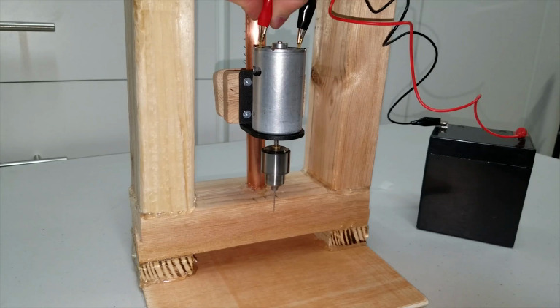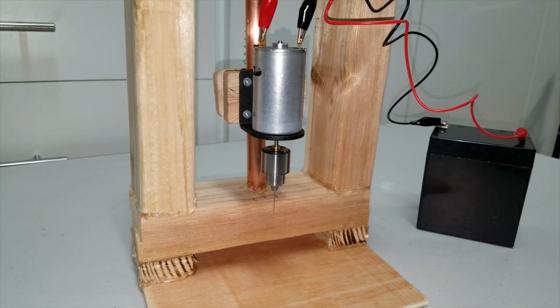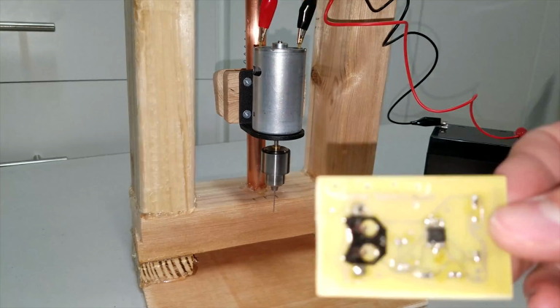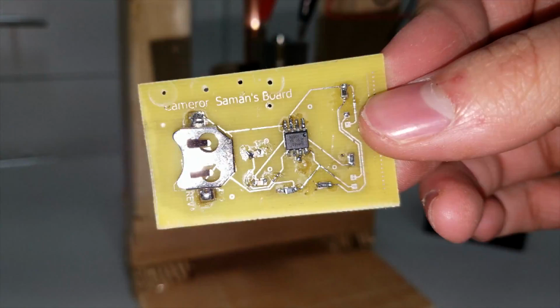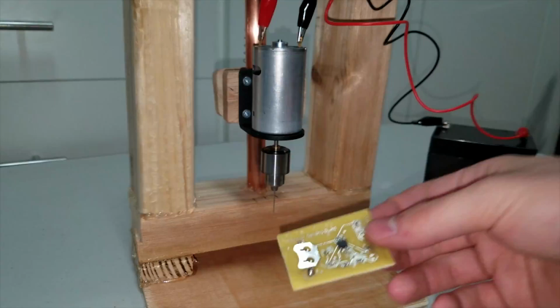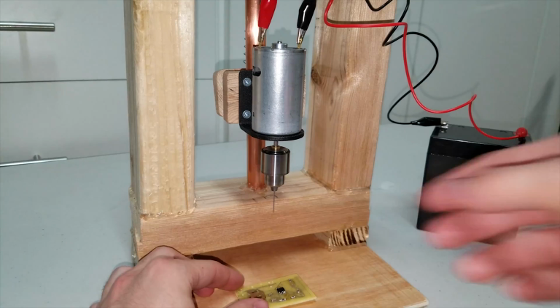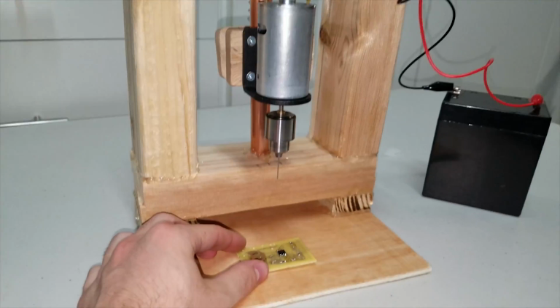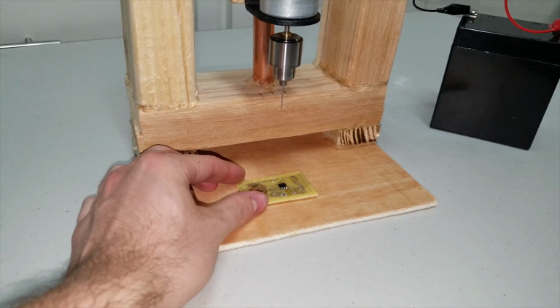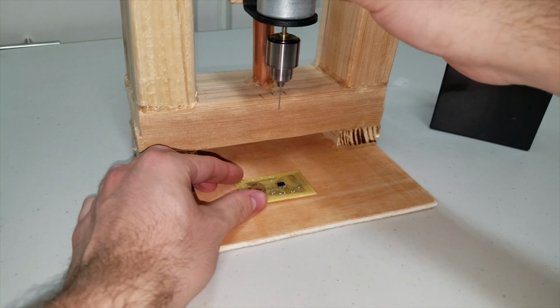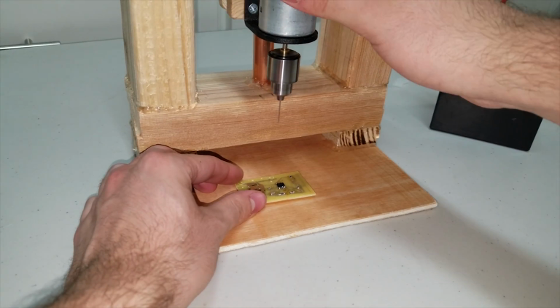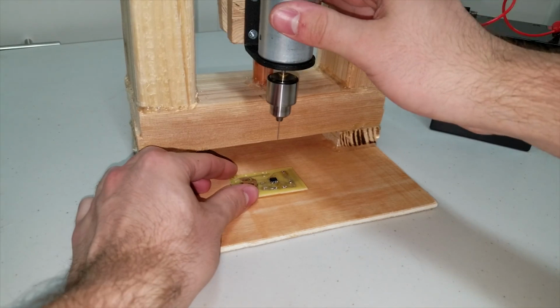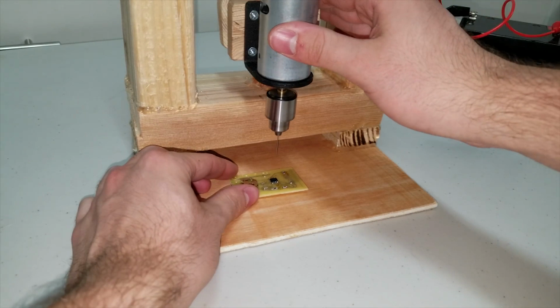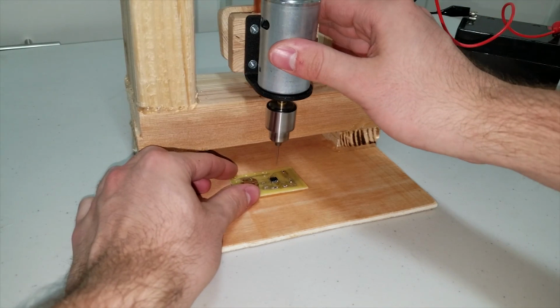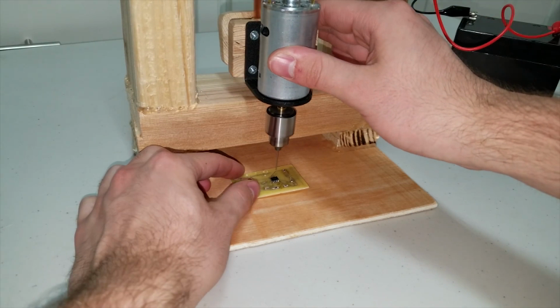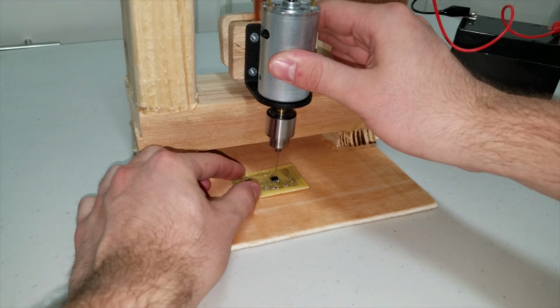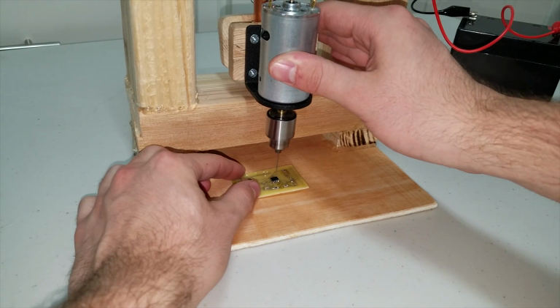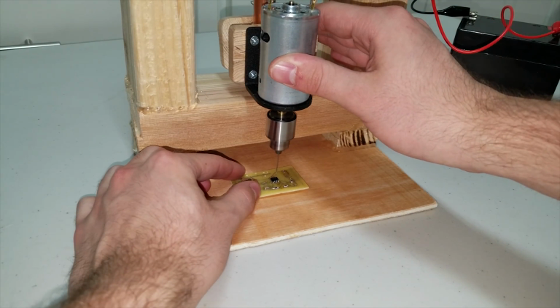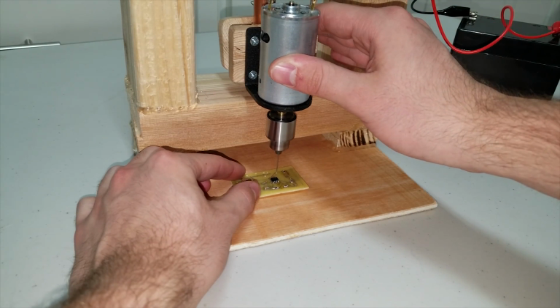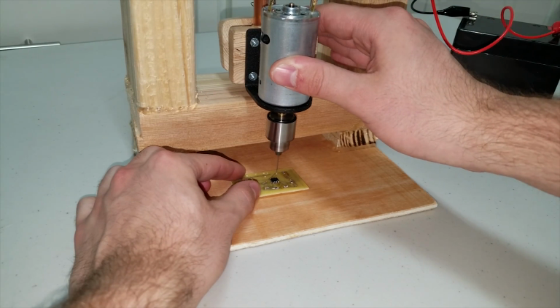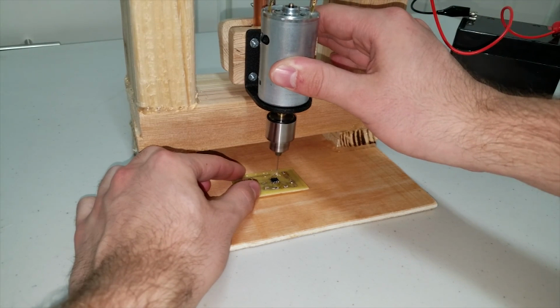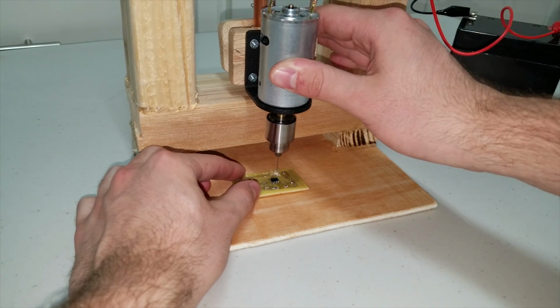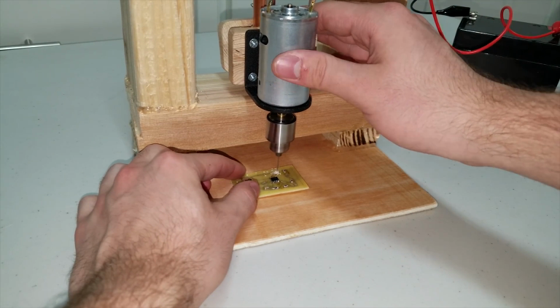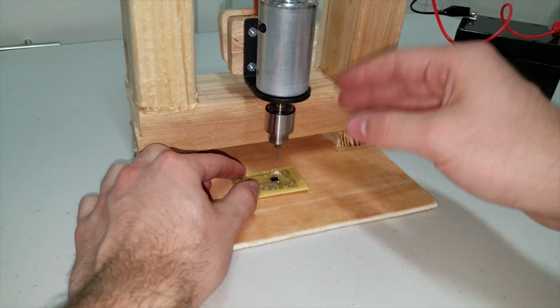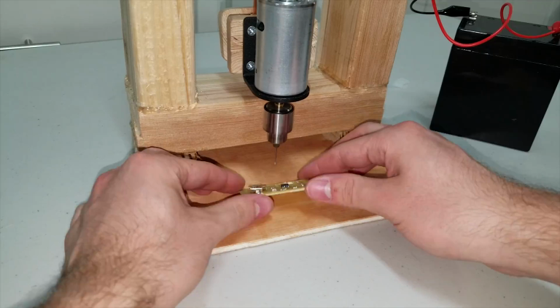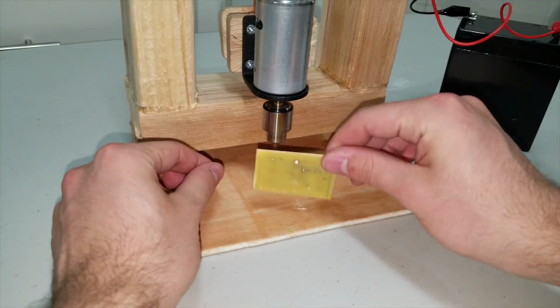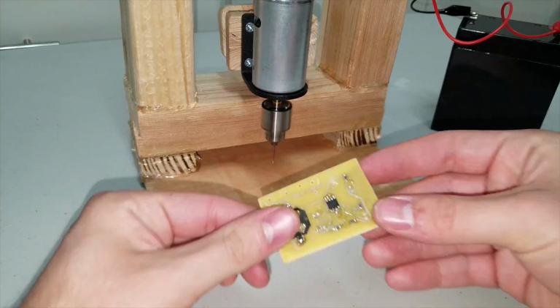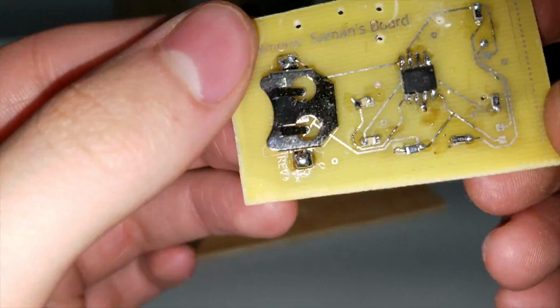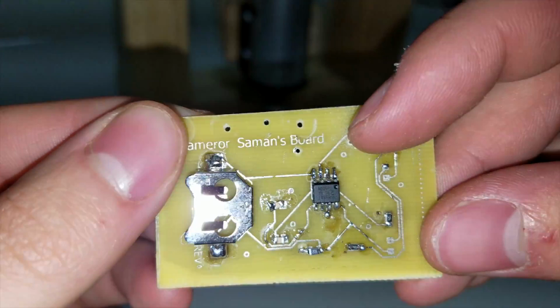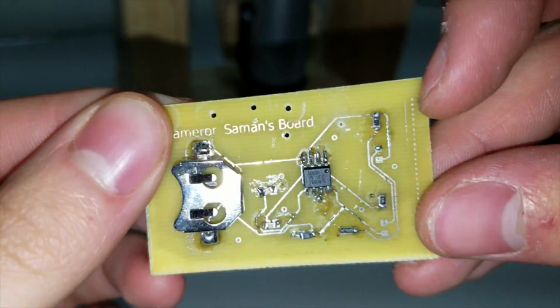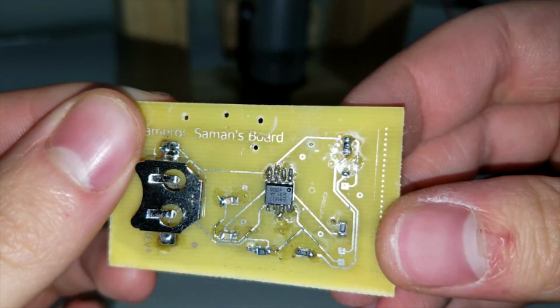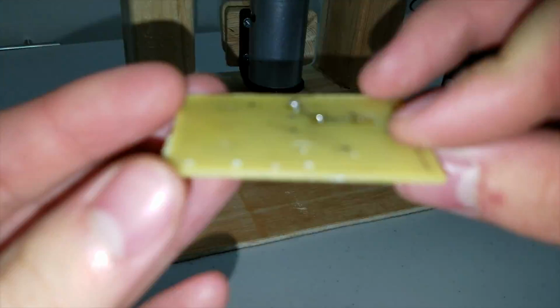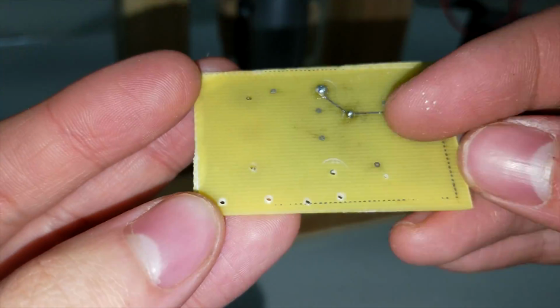Here's an example. As you can see, it went straight through the circuit board.